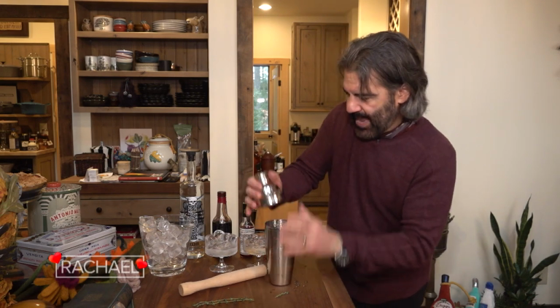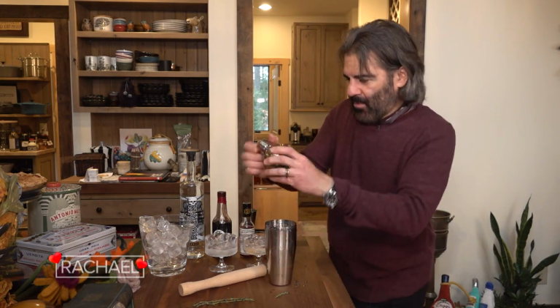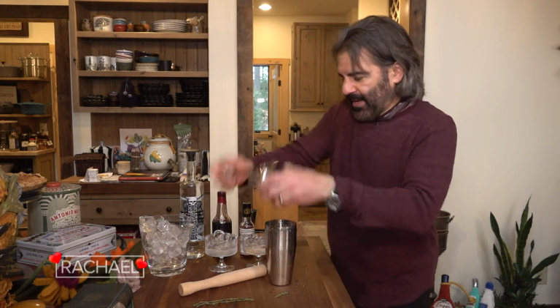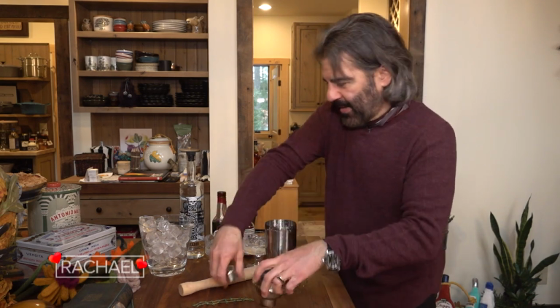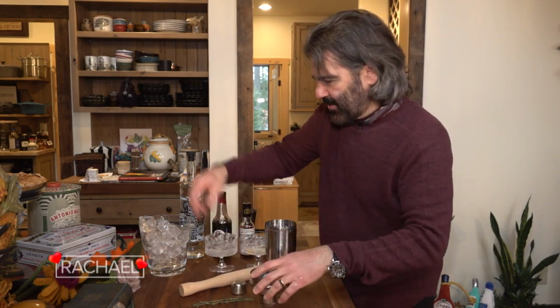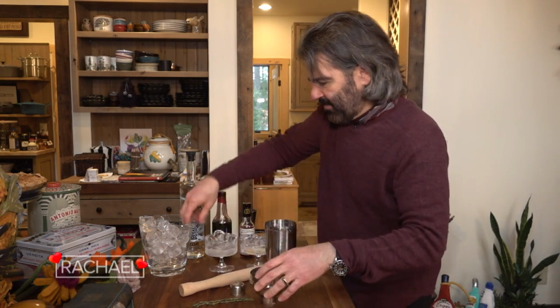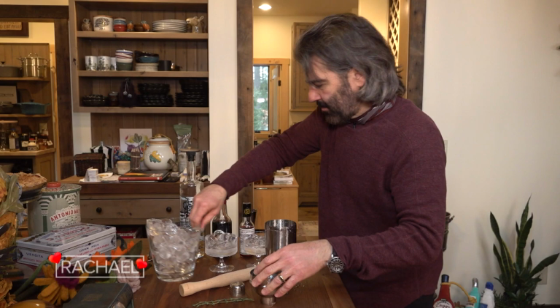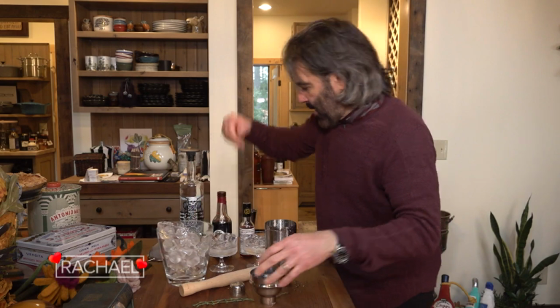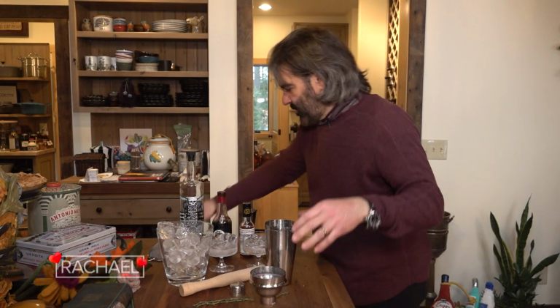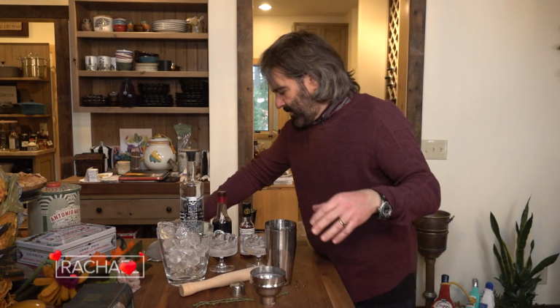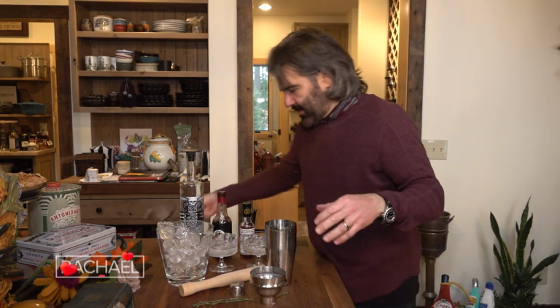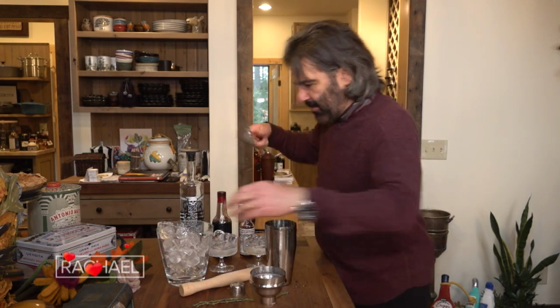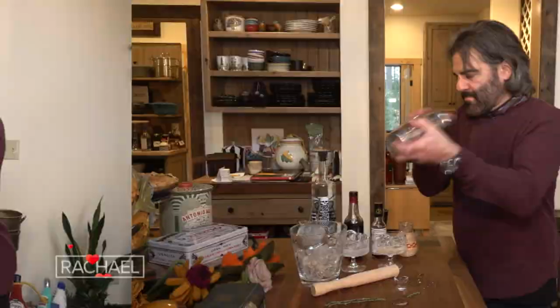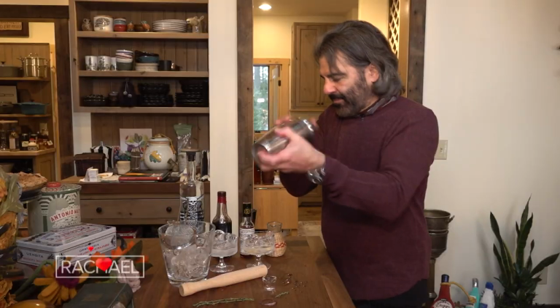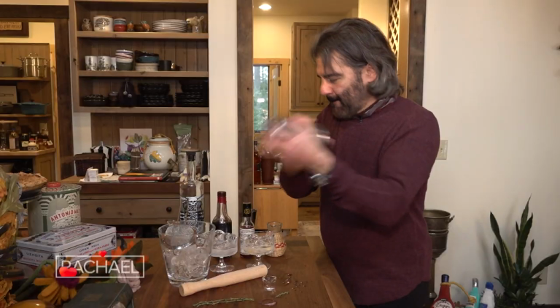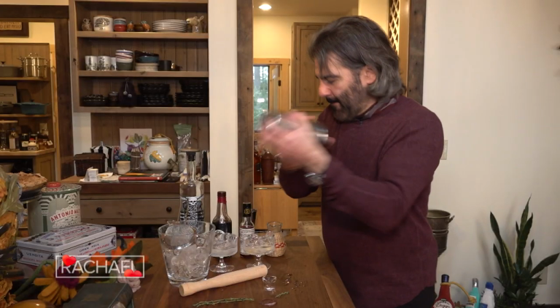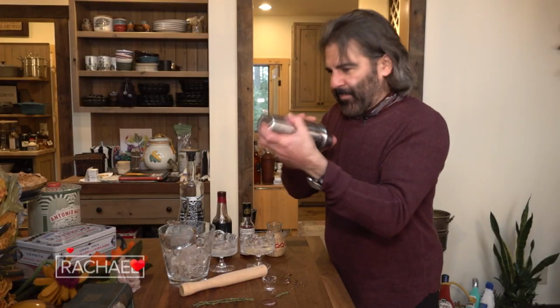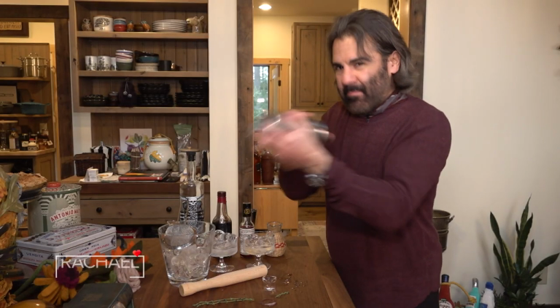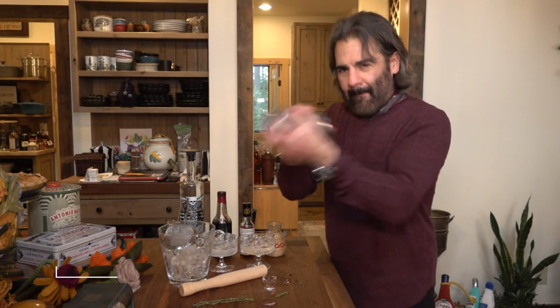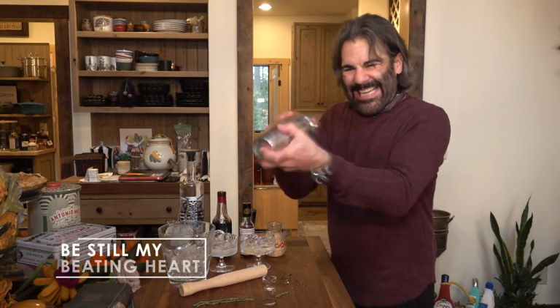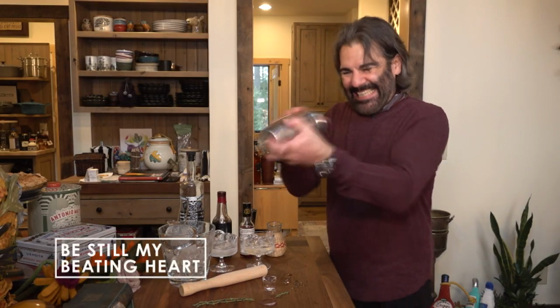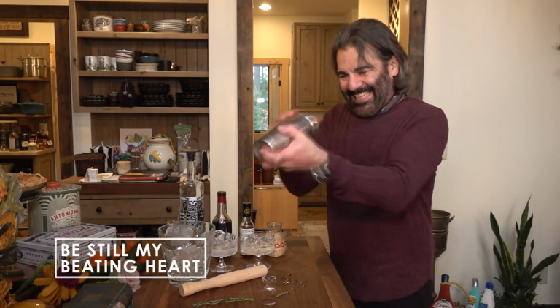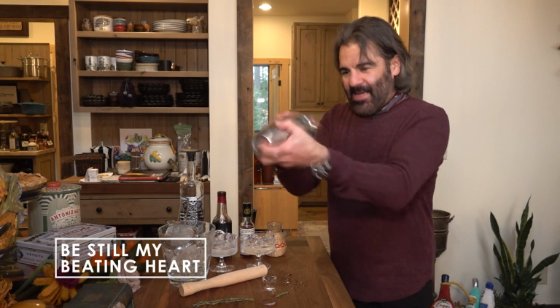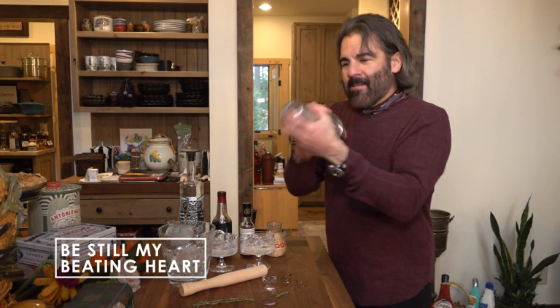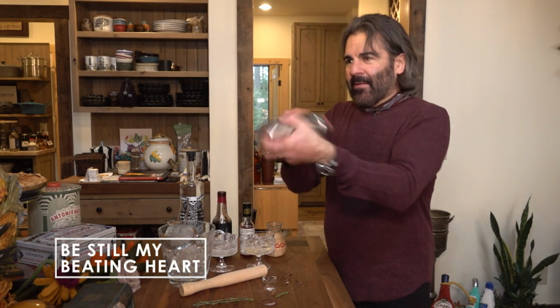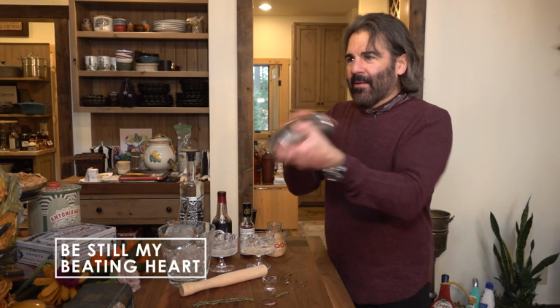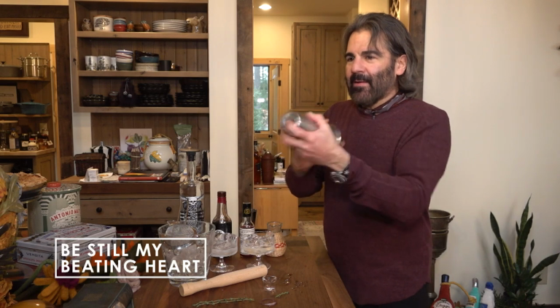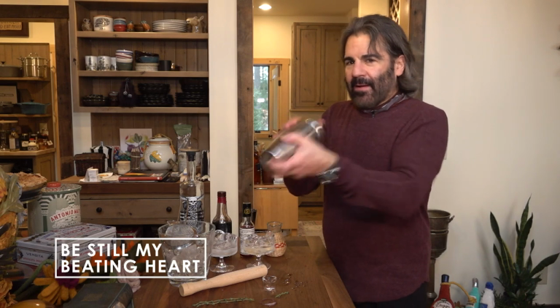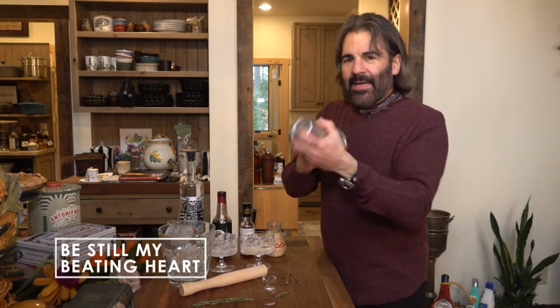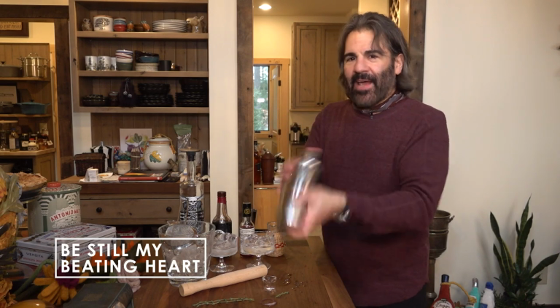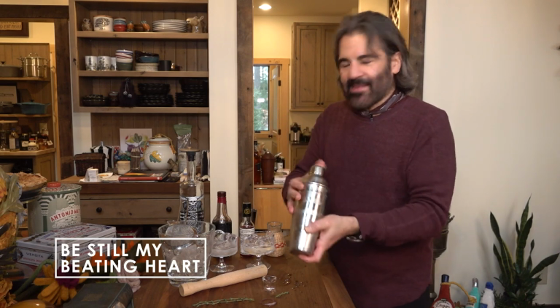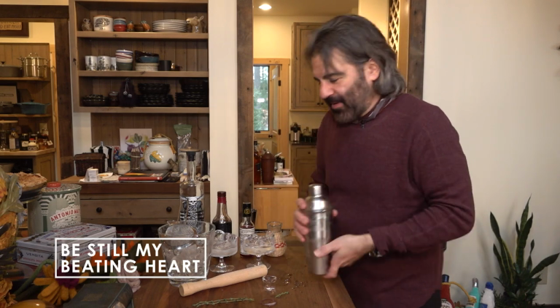Now we can add the ice and chill this down. Shaking is a lot of fun.